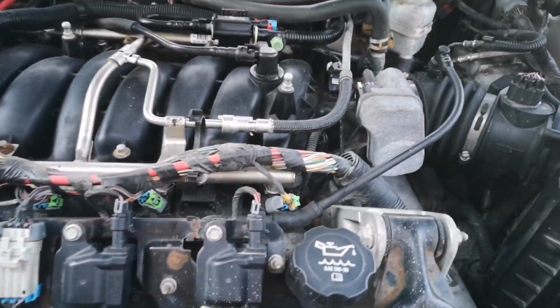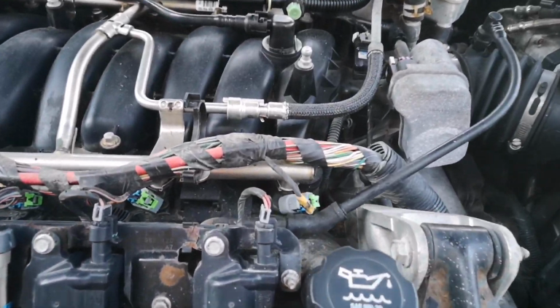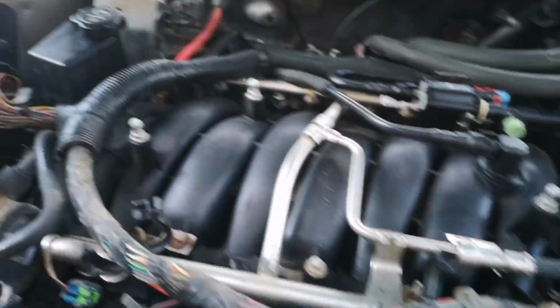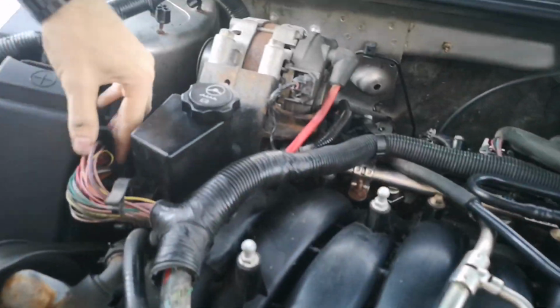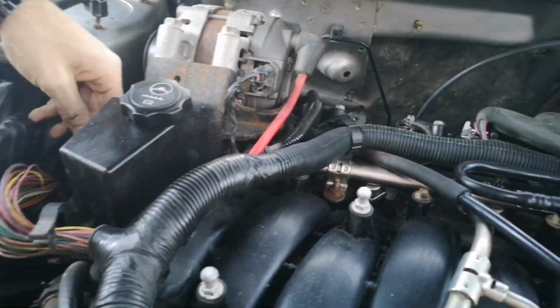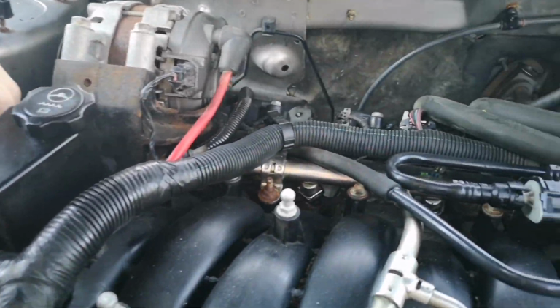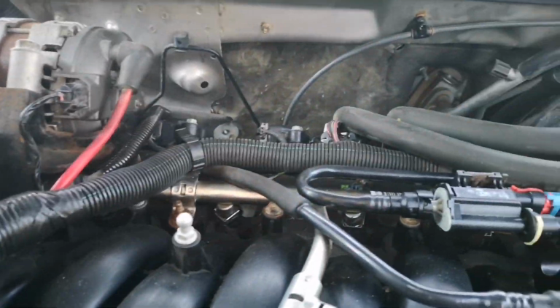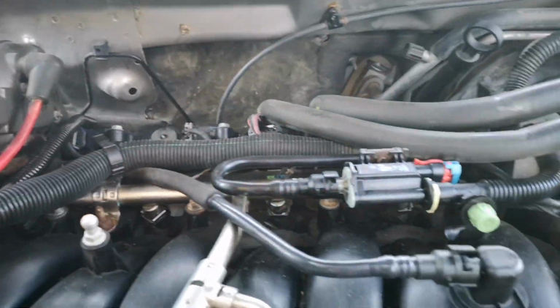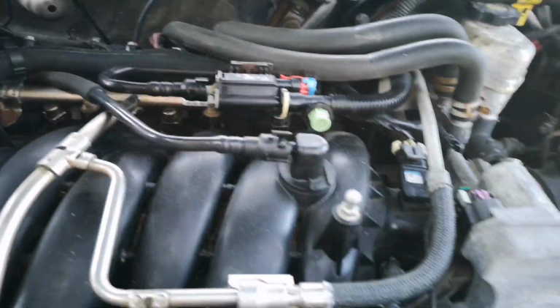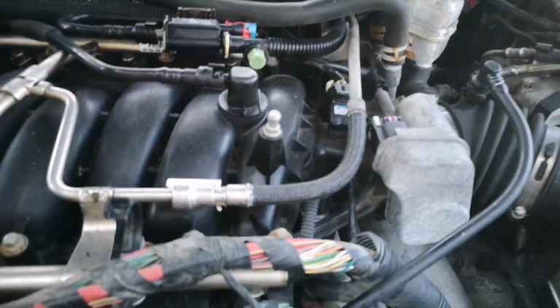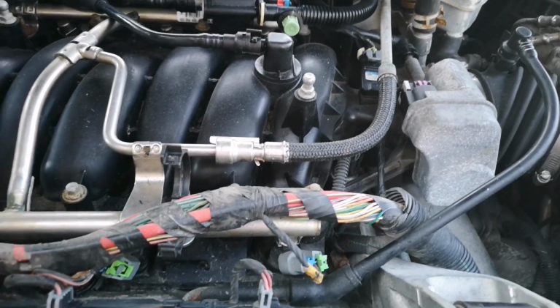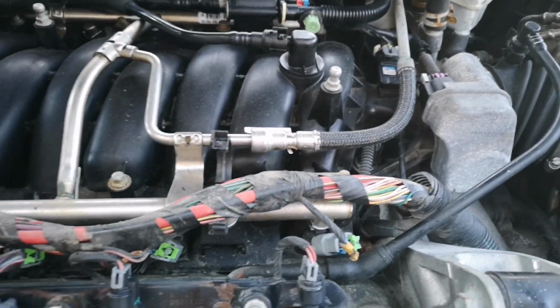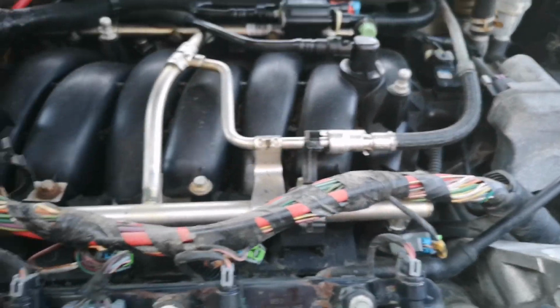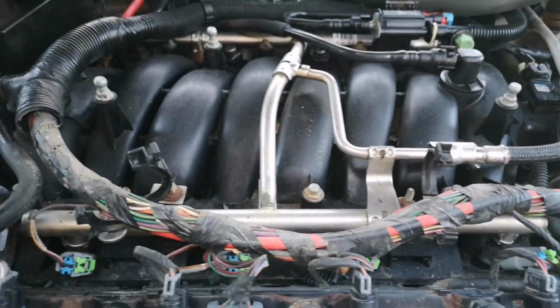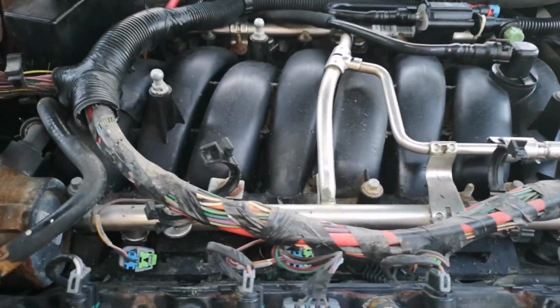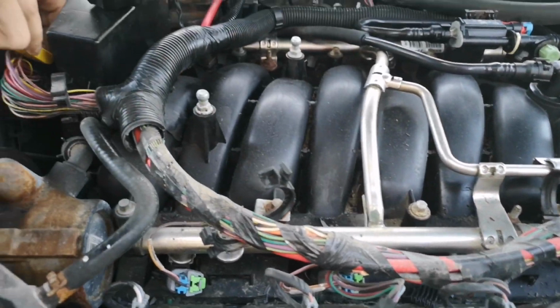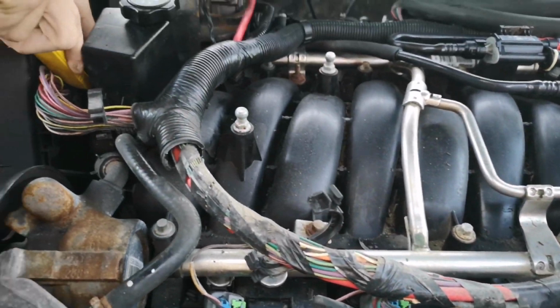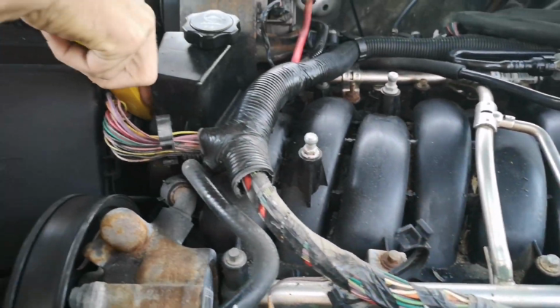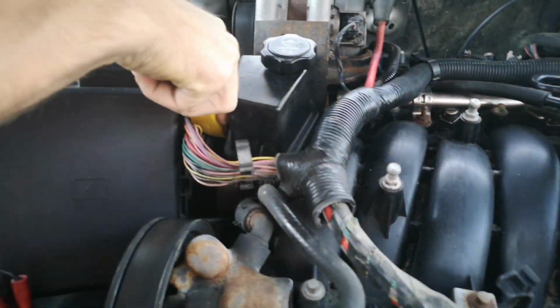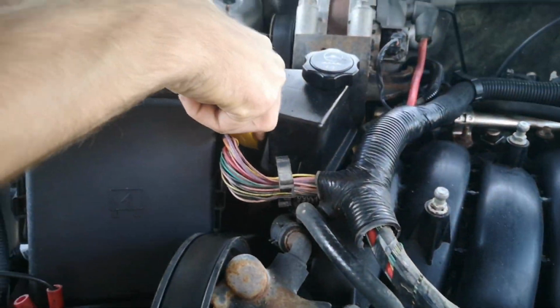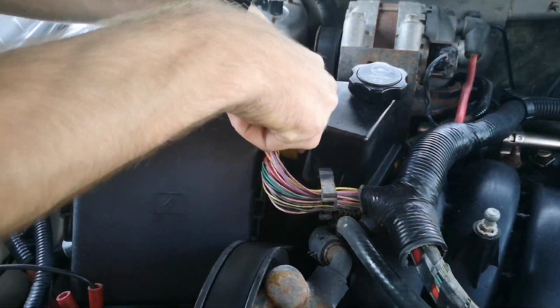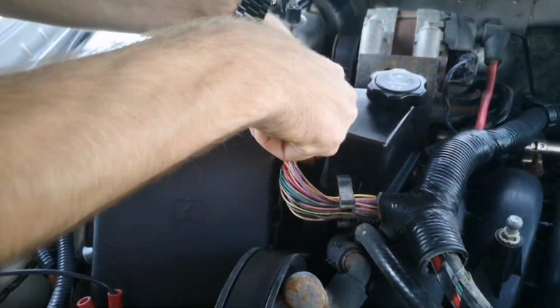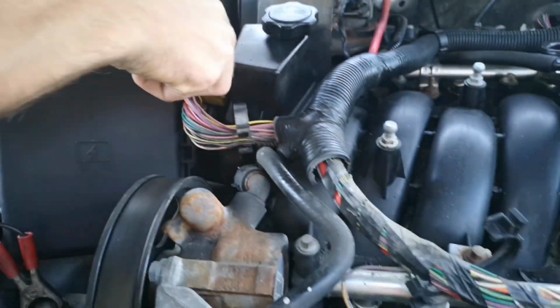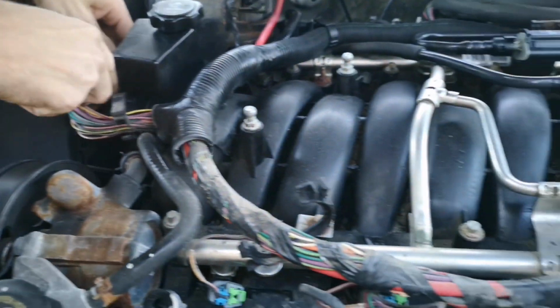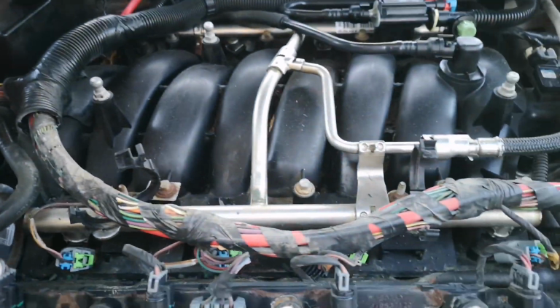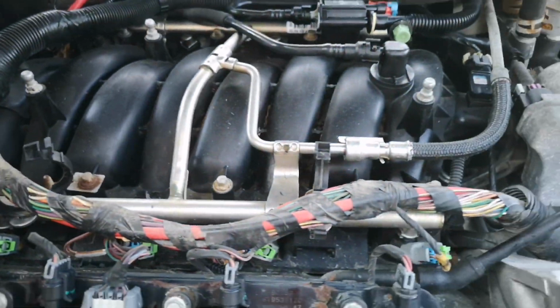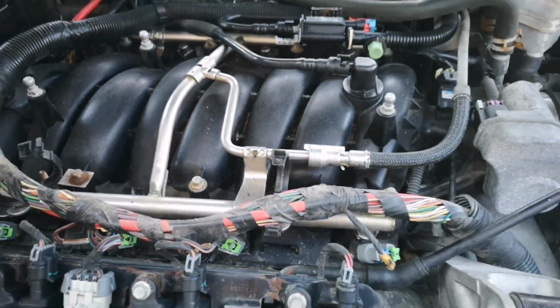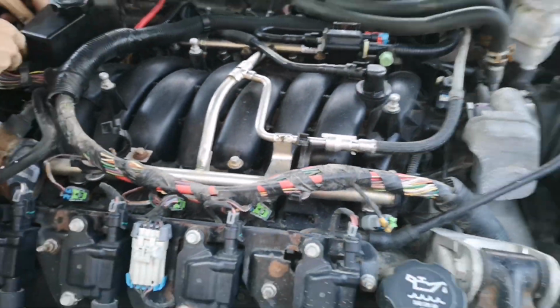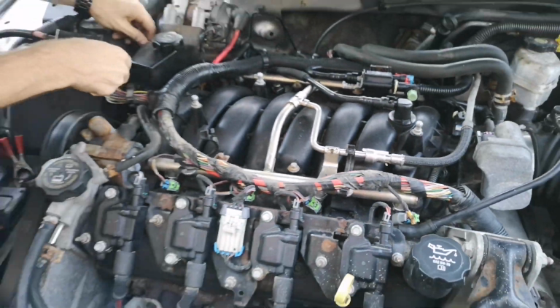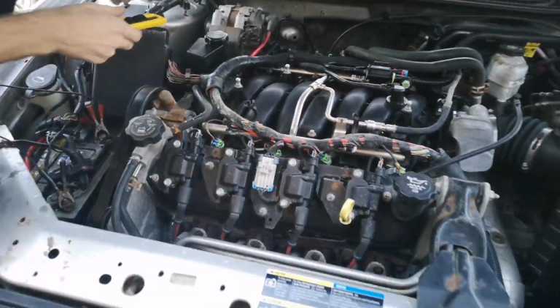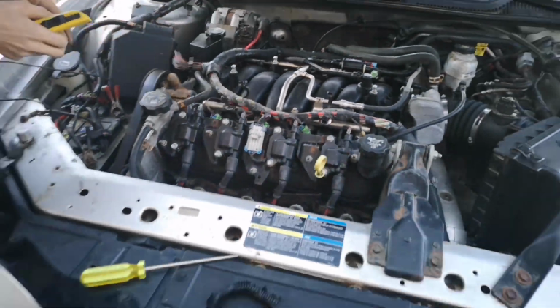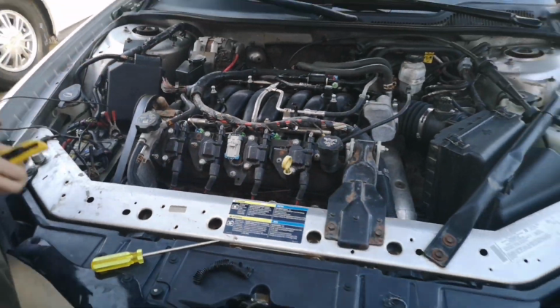Just took all the plastic sheathing off these wires here. Going to tape it up, make it look a little bit better. This stuff is just falling apart and all these wires are exposed now, so we're just going to cover it up.